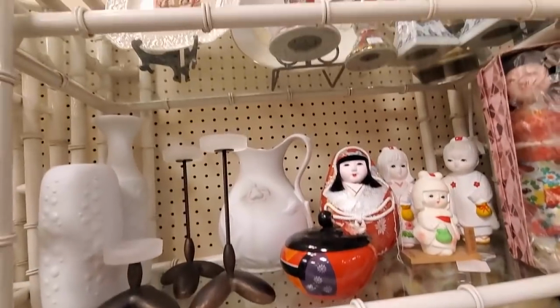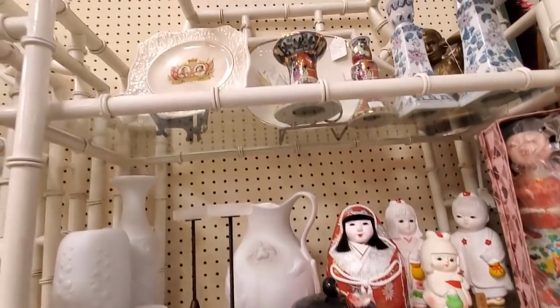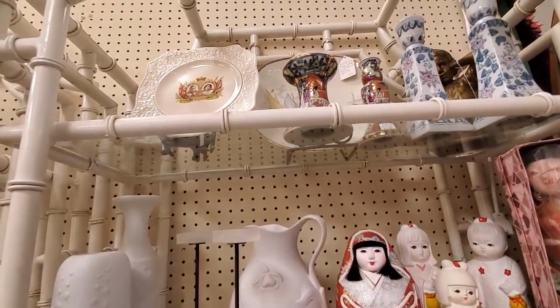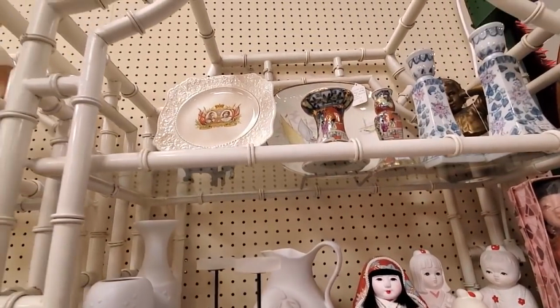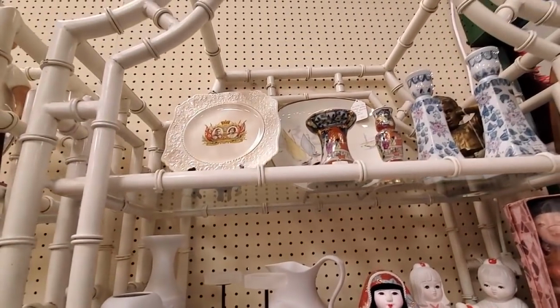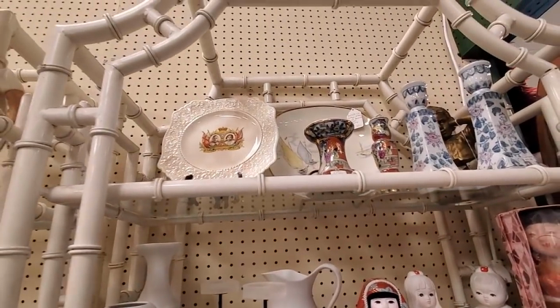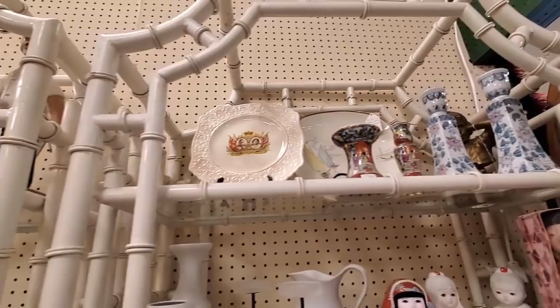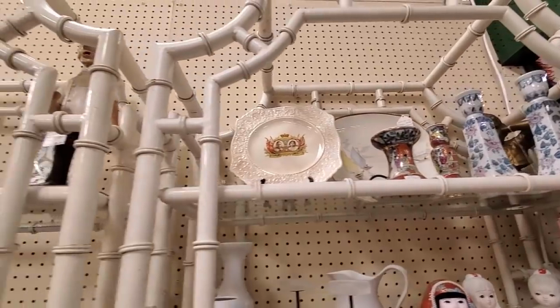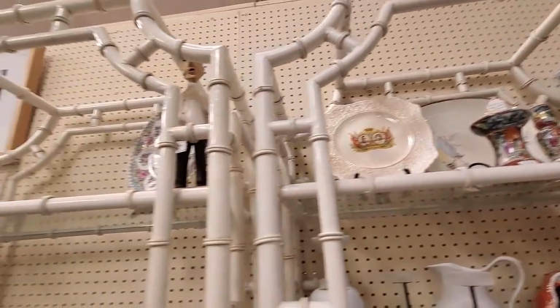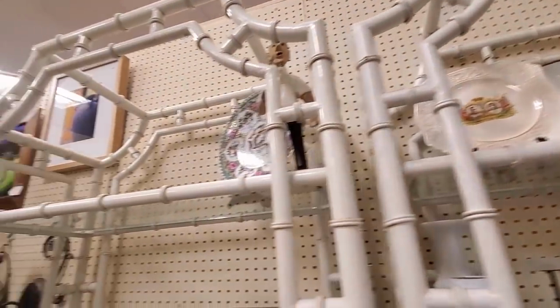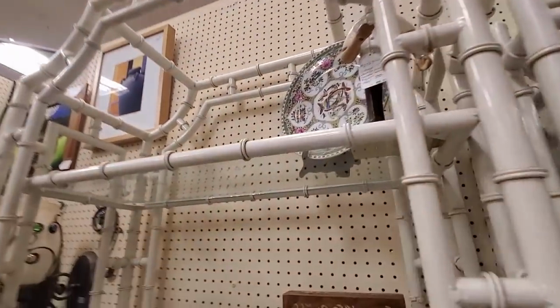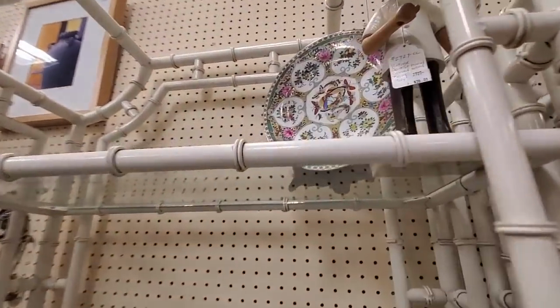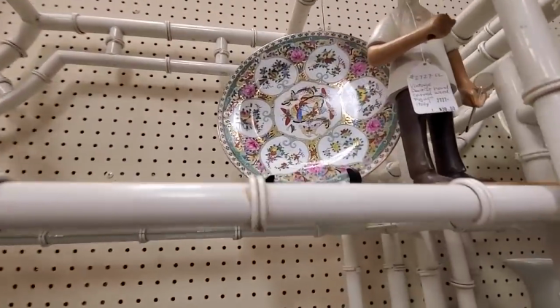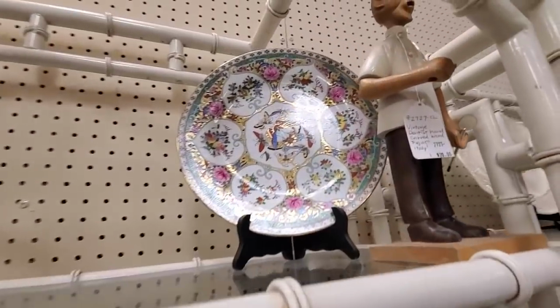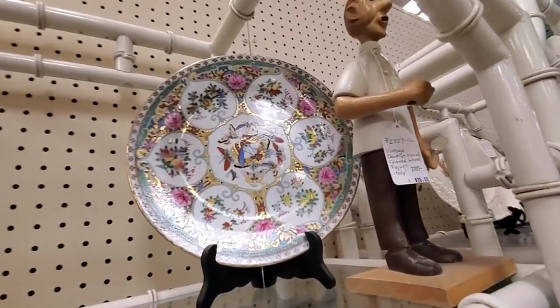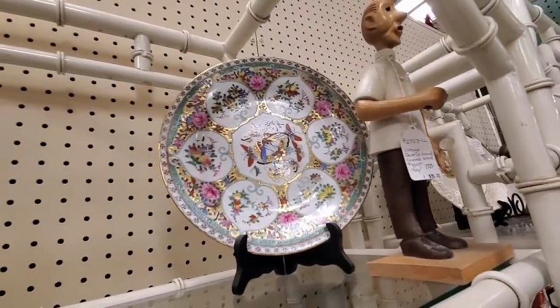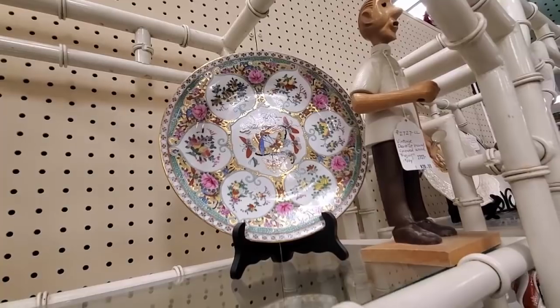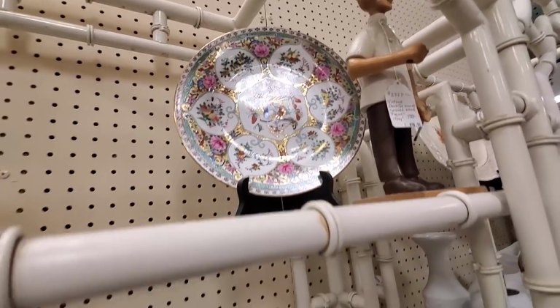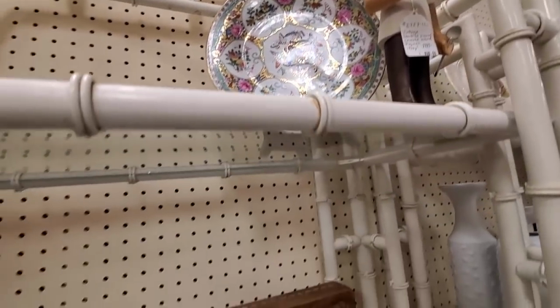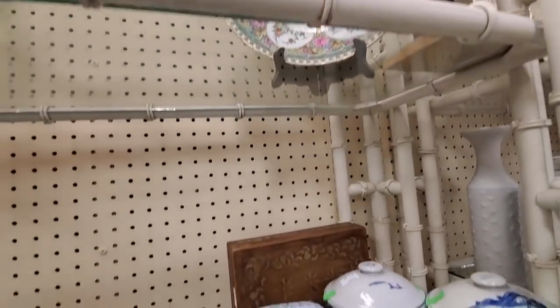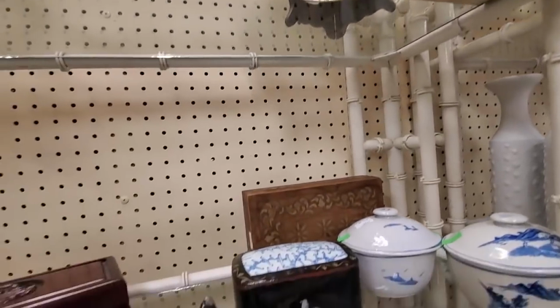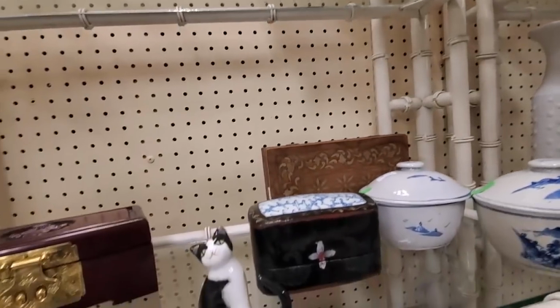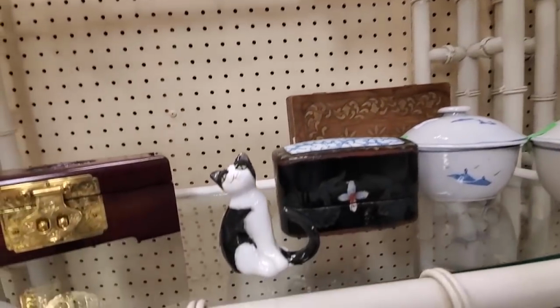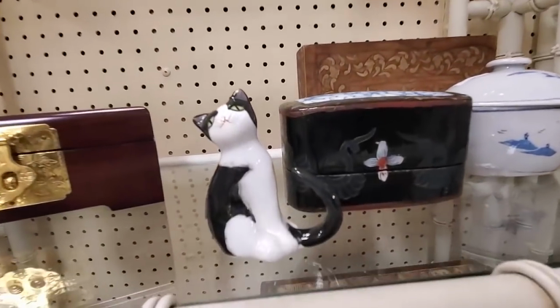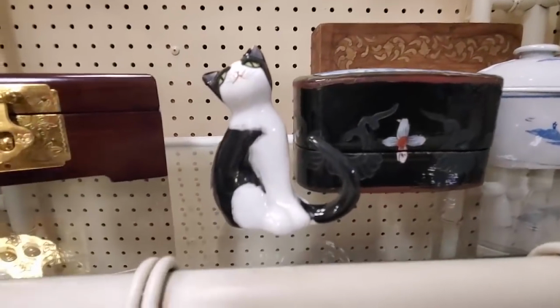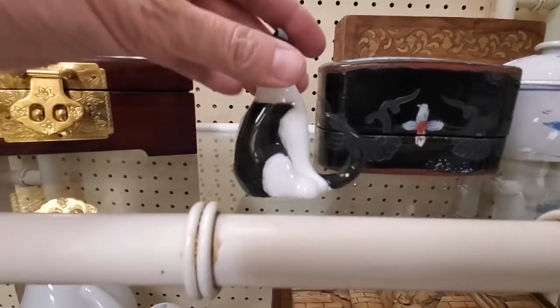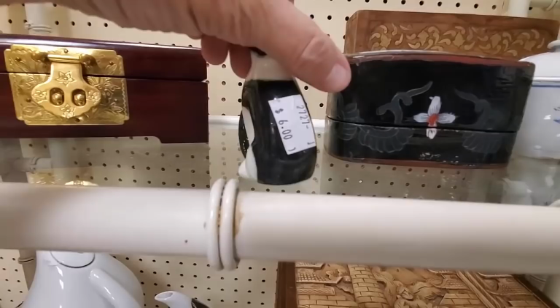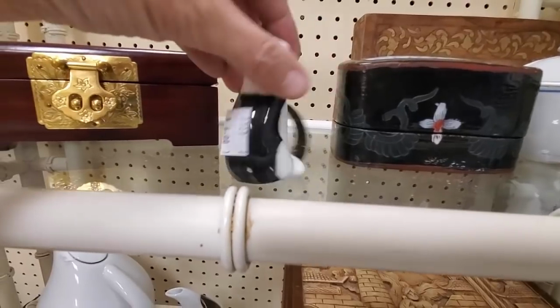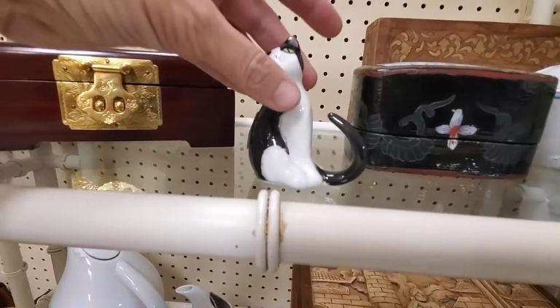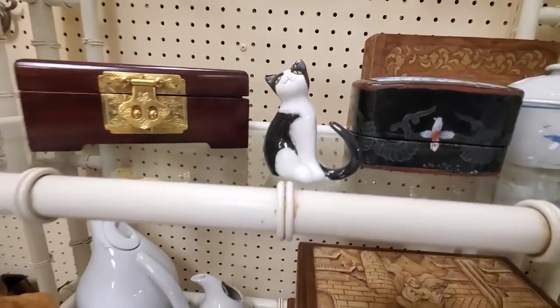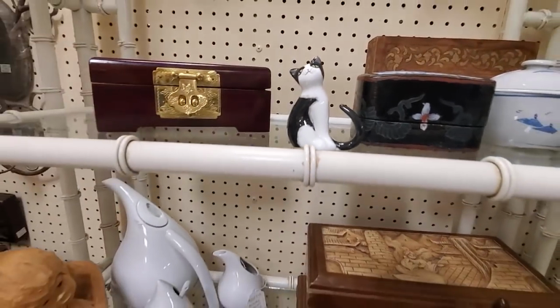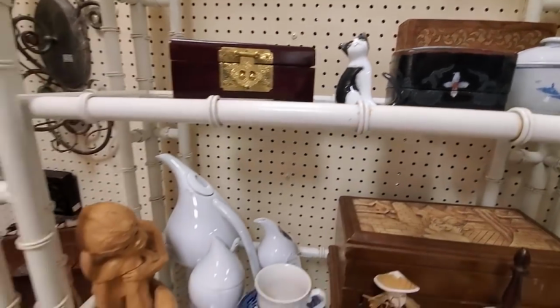That was lacquerware. Pretty Asian dish, but it looks pretty modern. This is a little ring holder - he's cute, but he's modern.